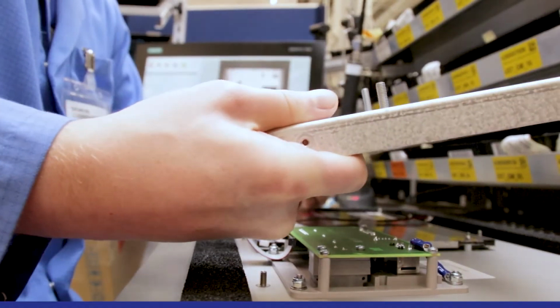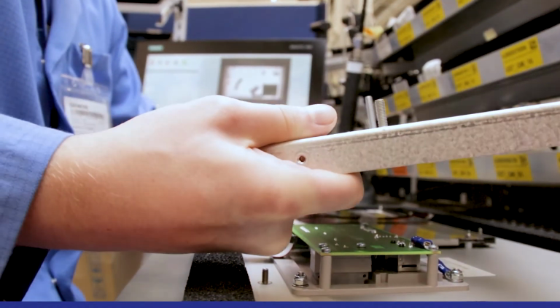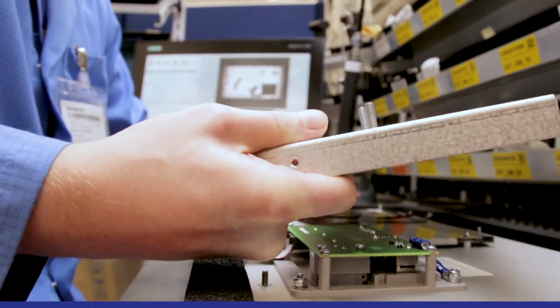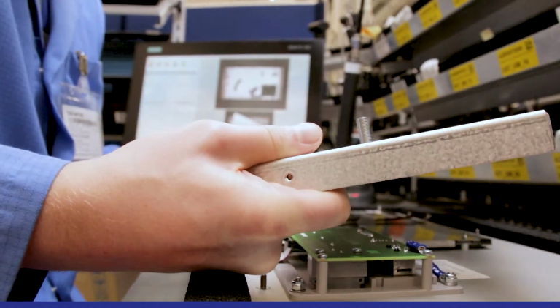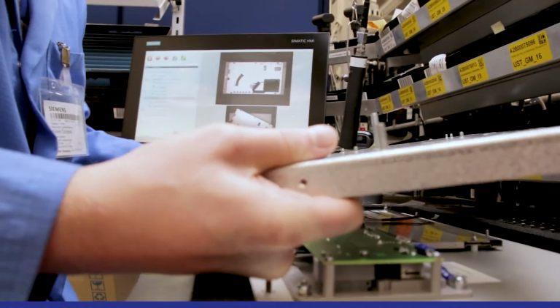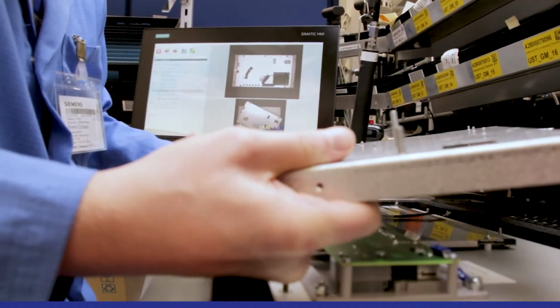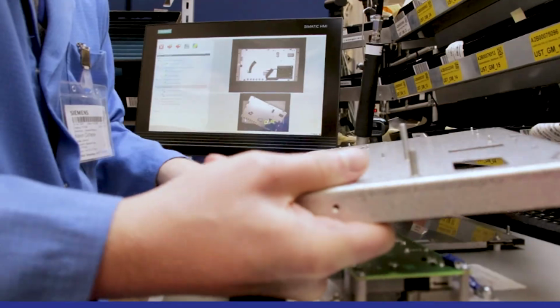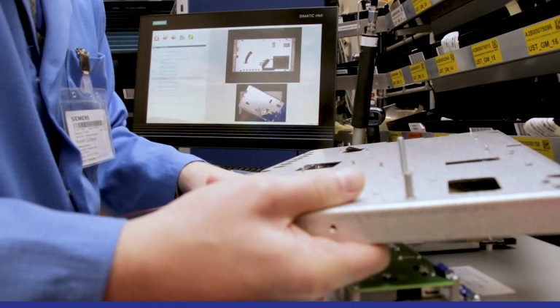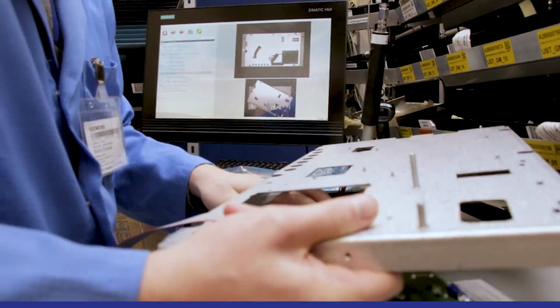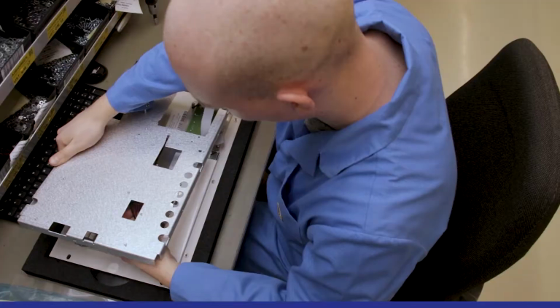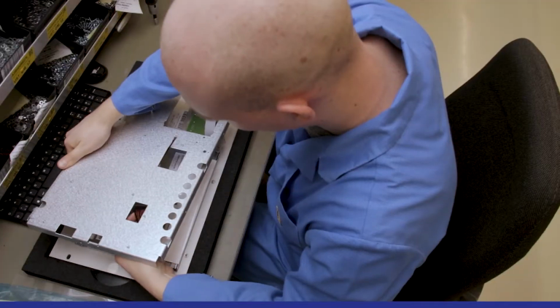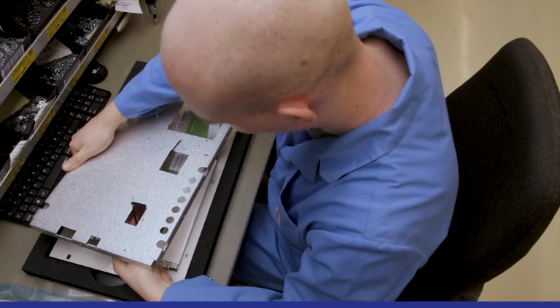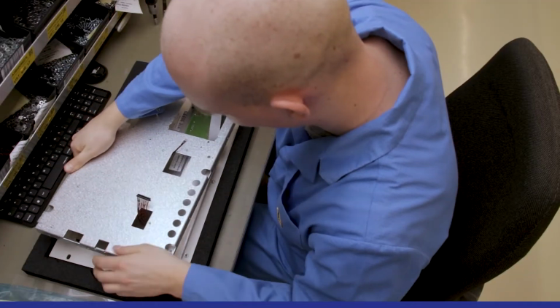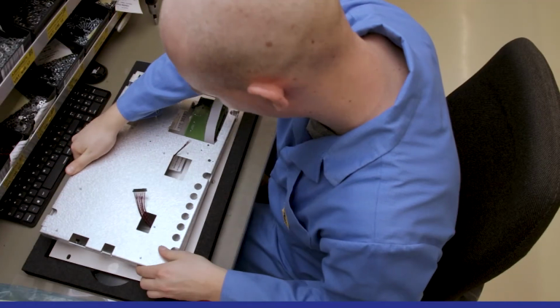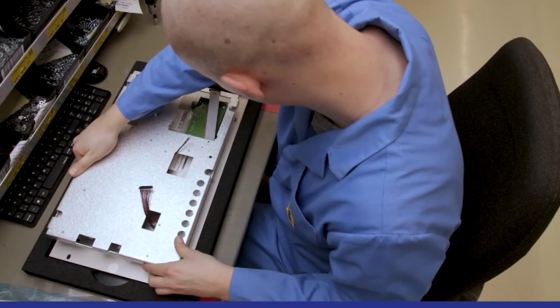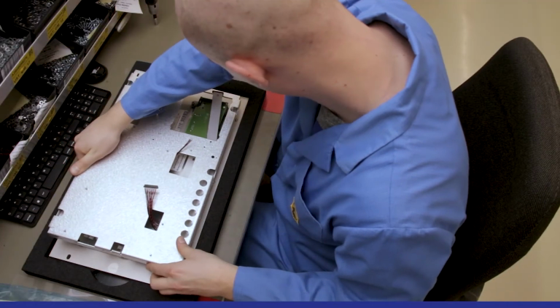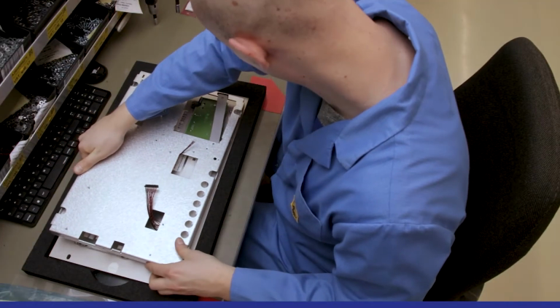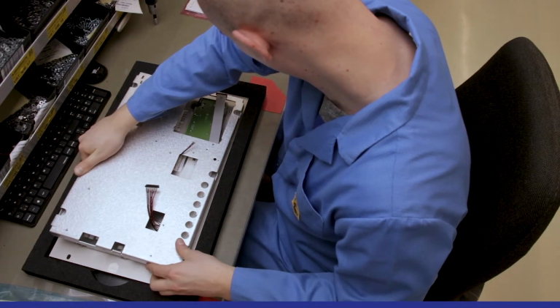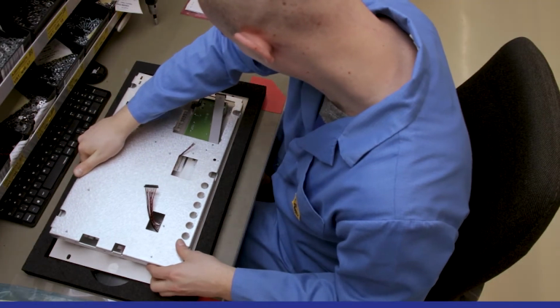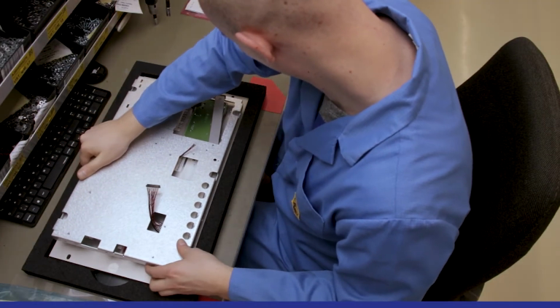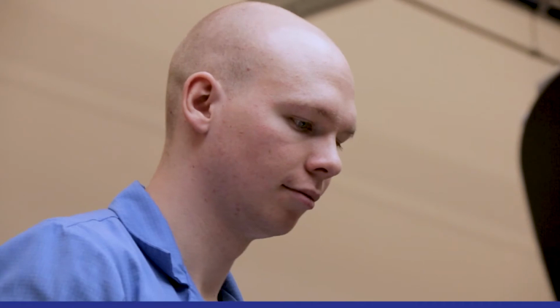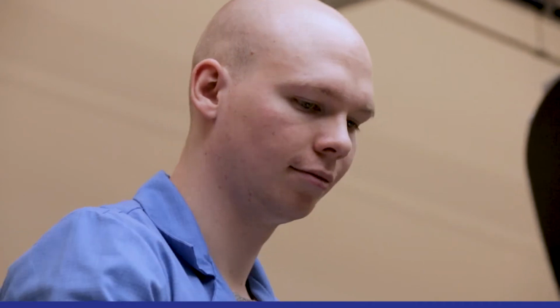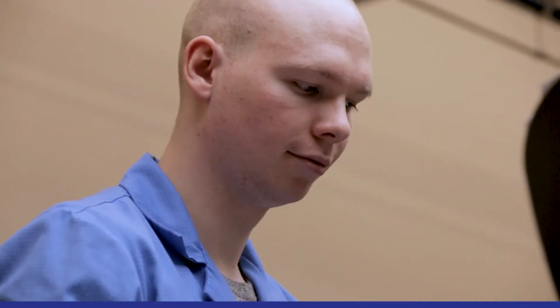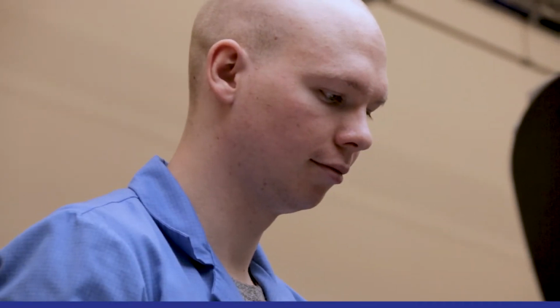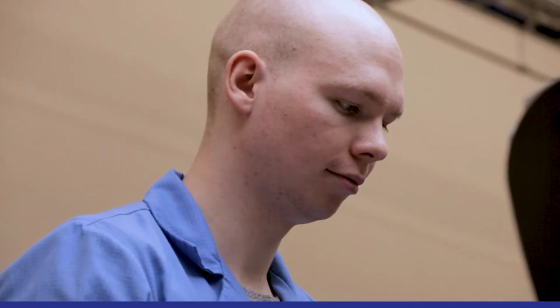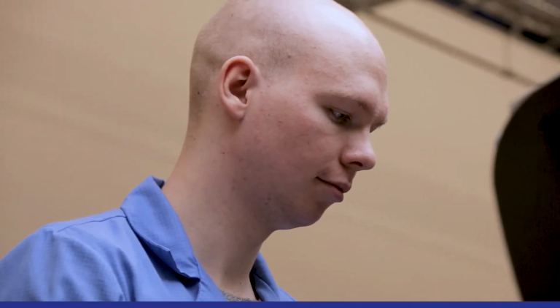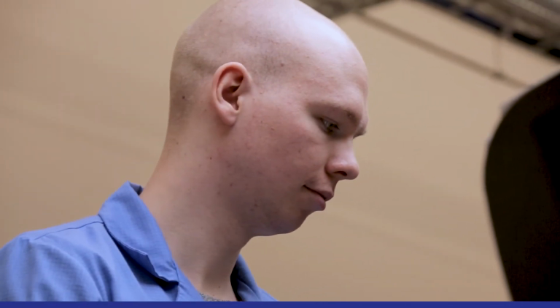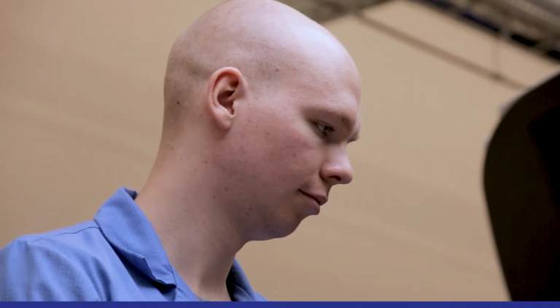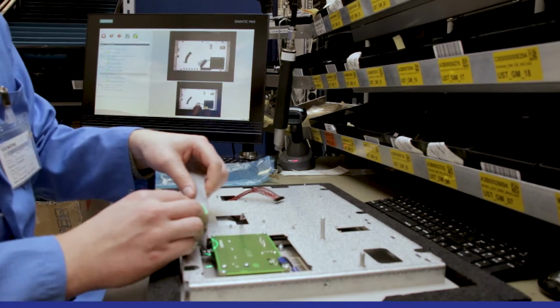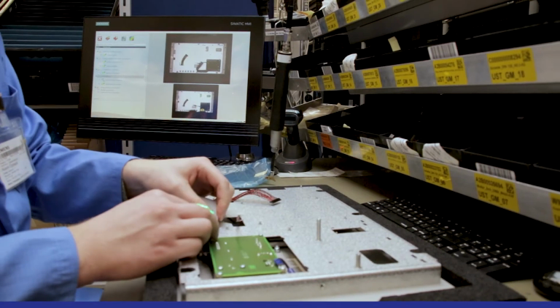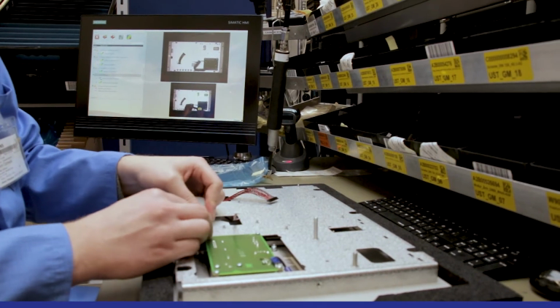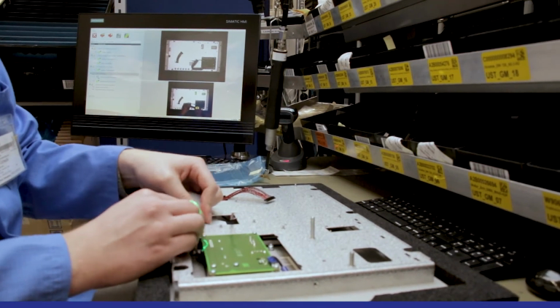SmartGlaus uses the laser to indicate the correct position of the parts to be mounted directly on the work piece, and only advances when everything is correct. This direct feedback relieves the worker in many ways.